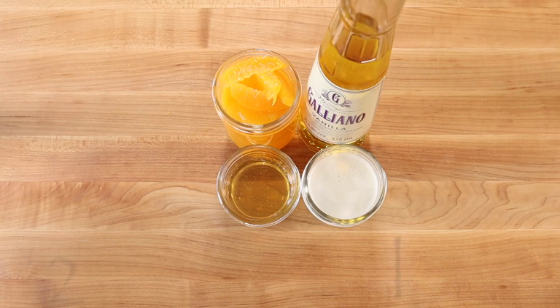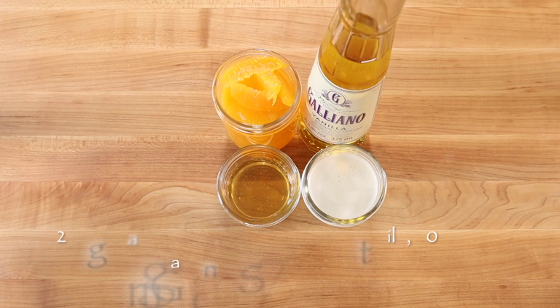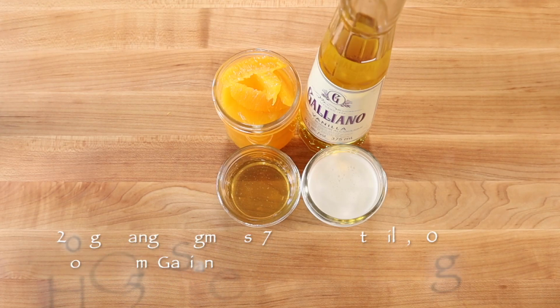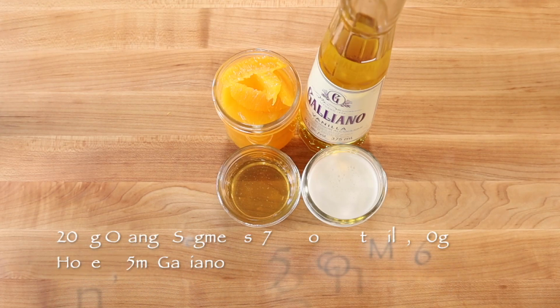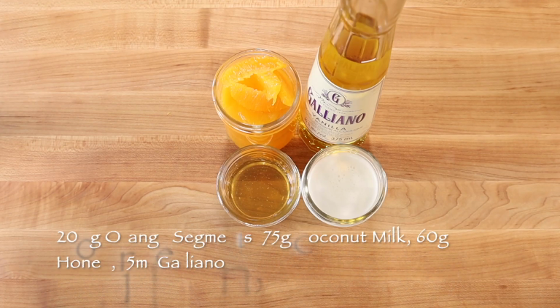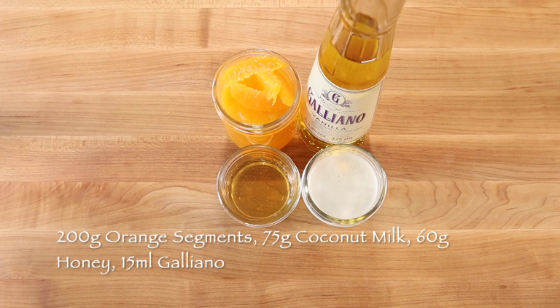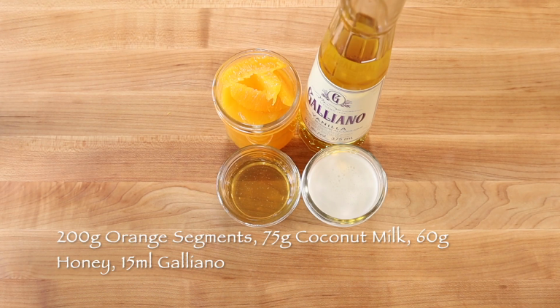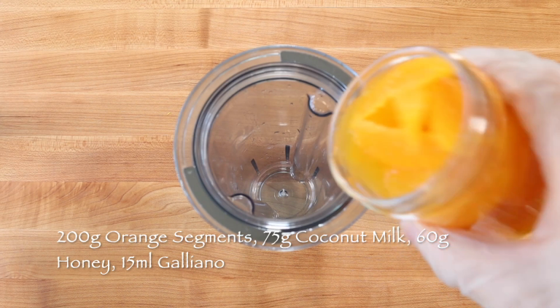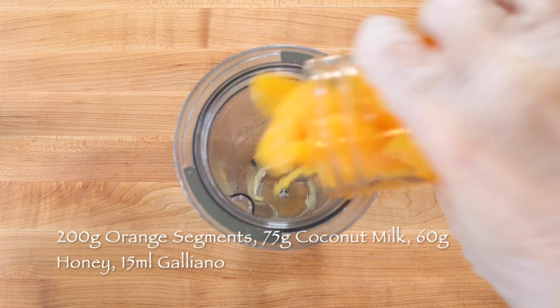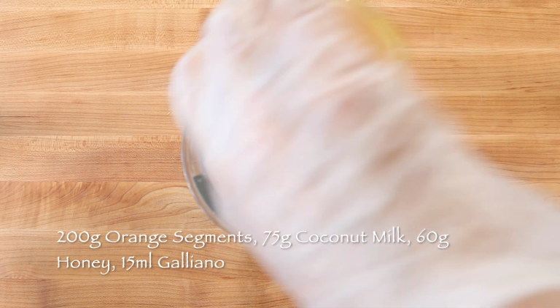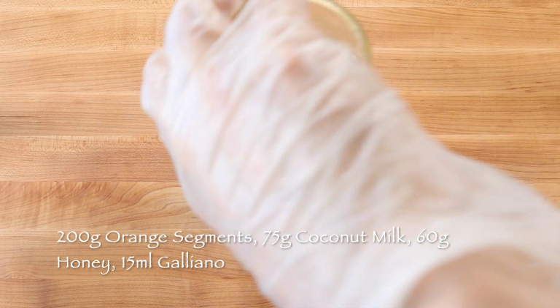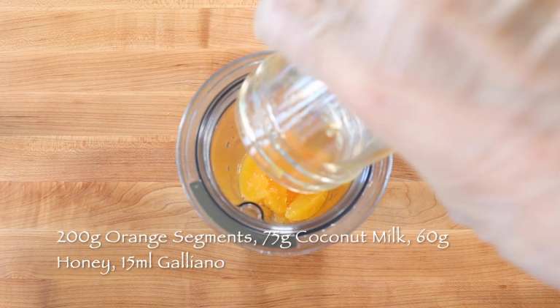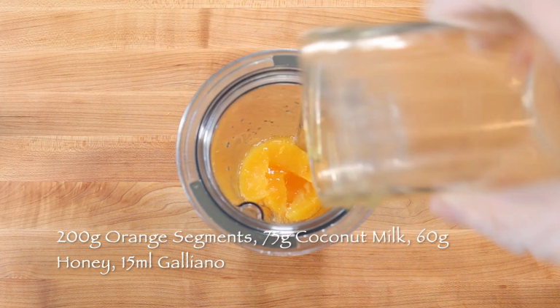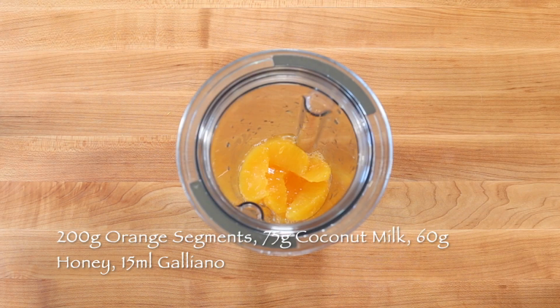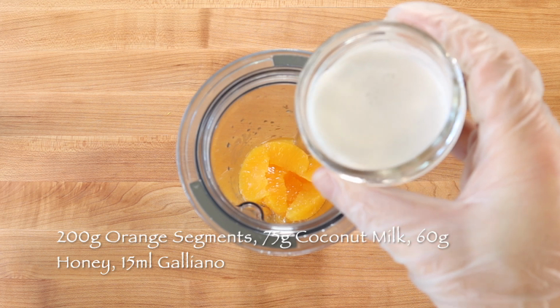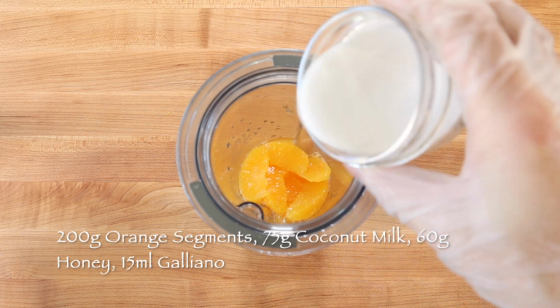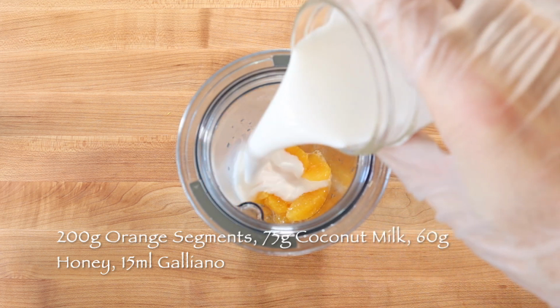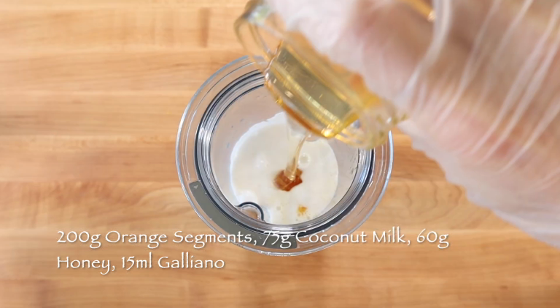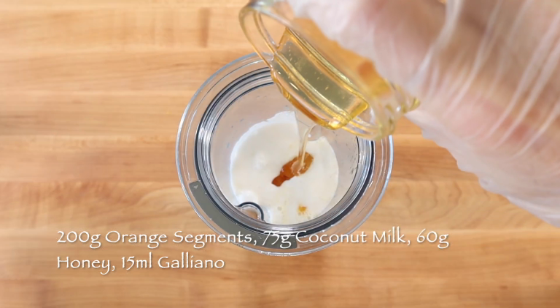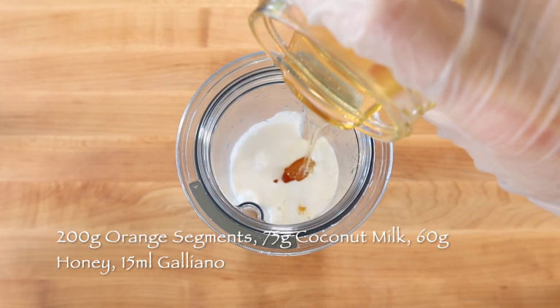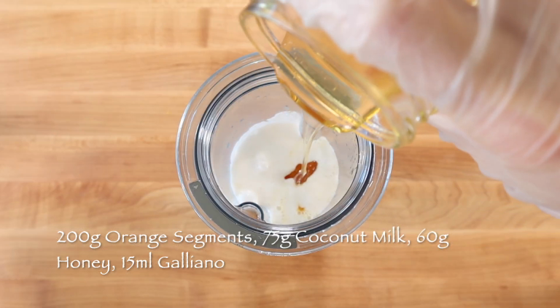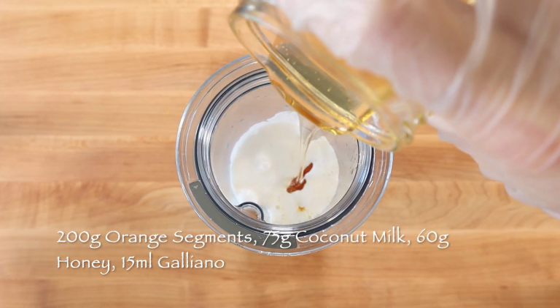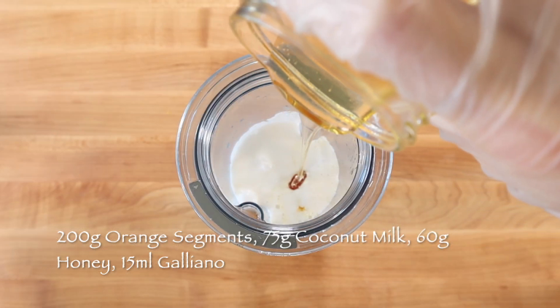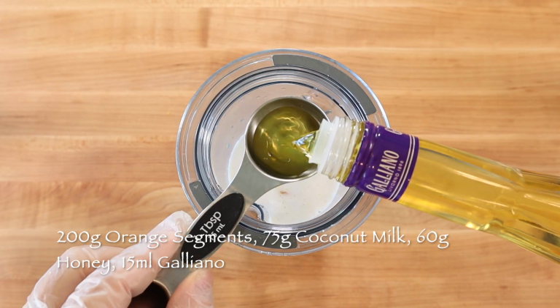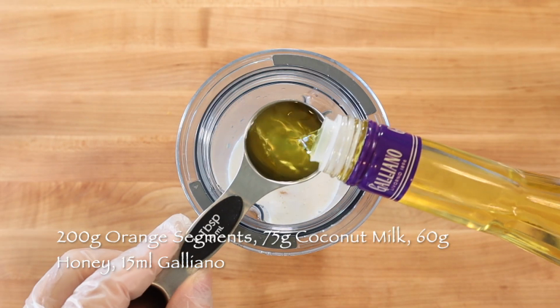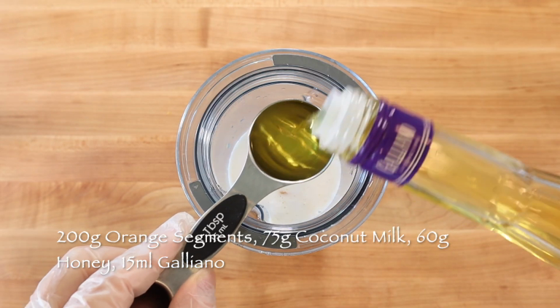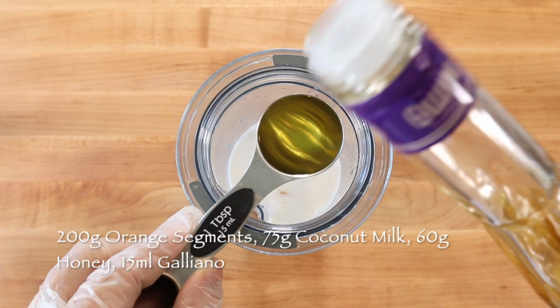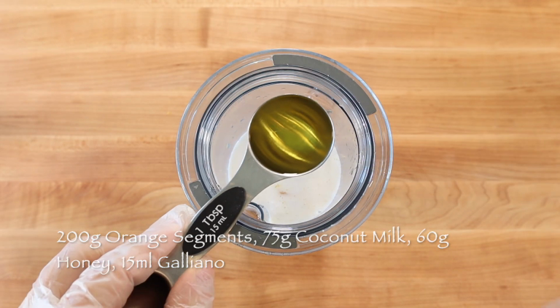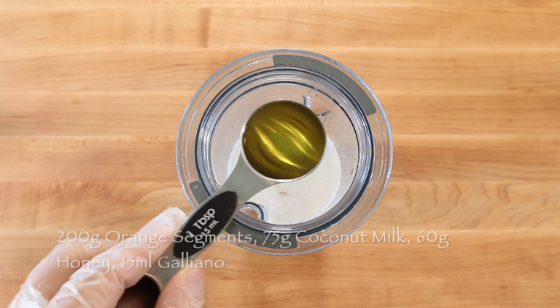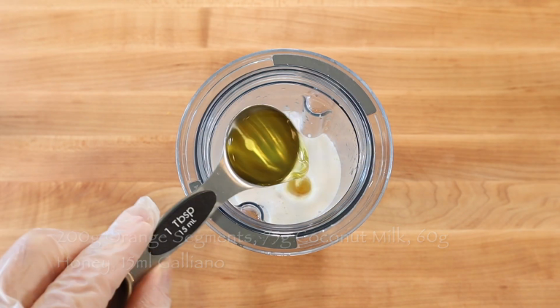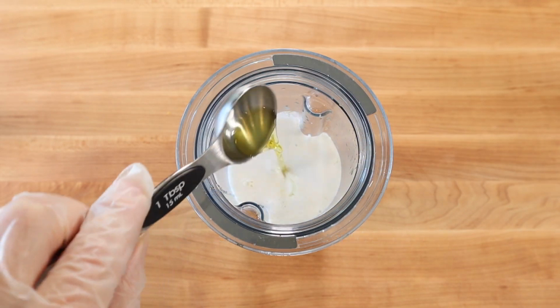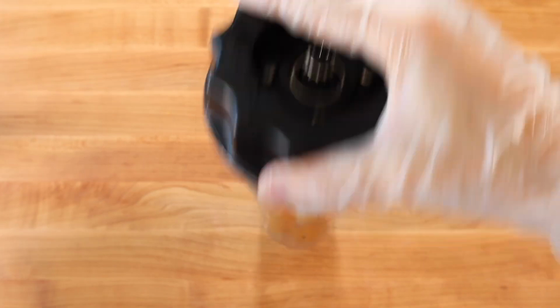To make three painkiller gelato pops, blend 200 grams navel orange segments with 75 grams coconut milk, 60 grams honey, and a tablespoon of Galliano liqueur until smooth.